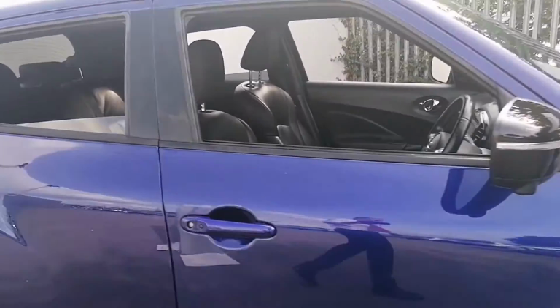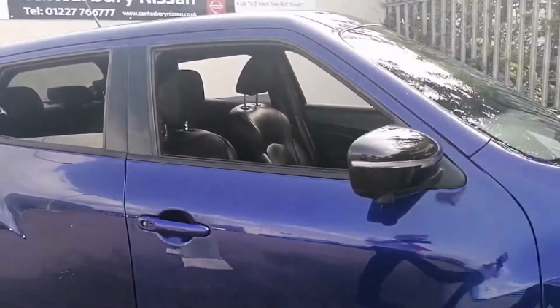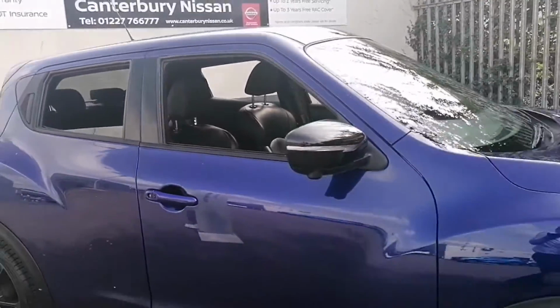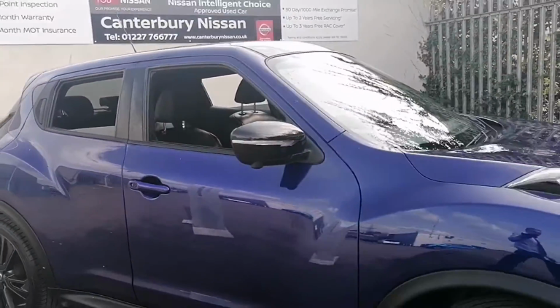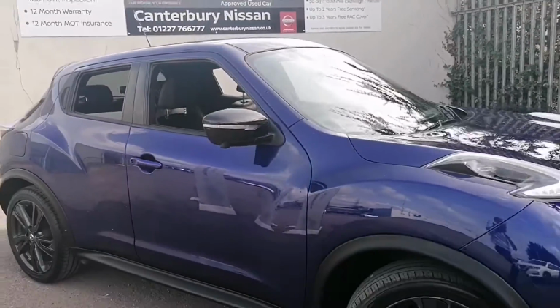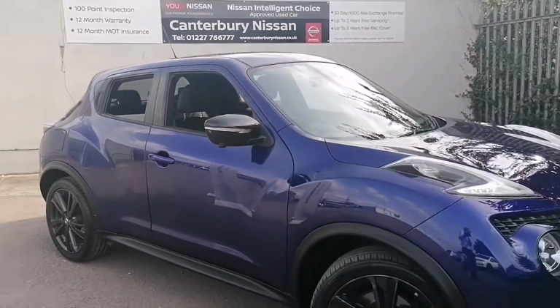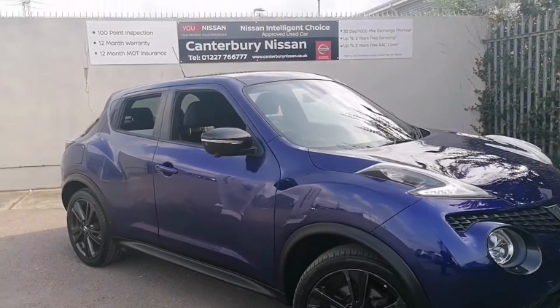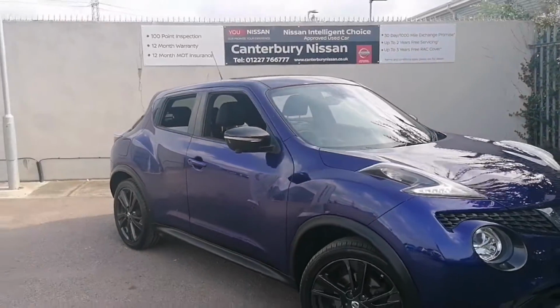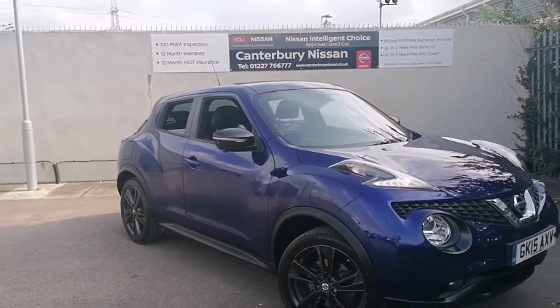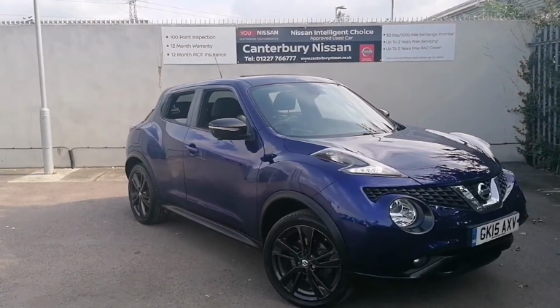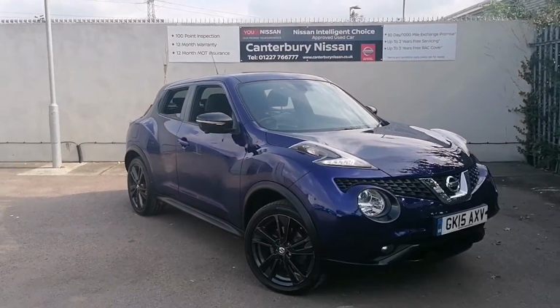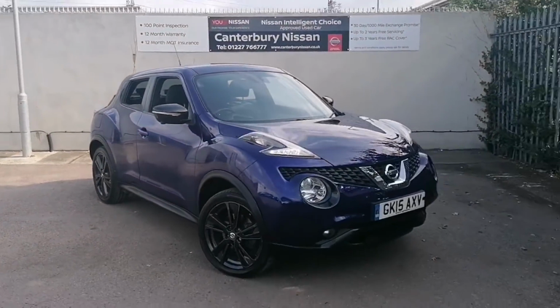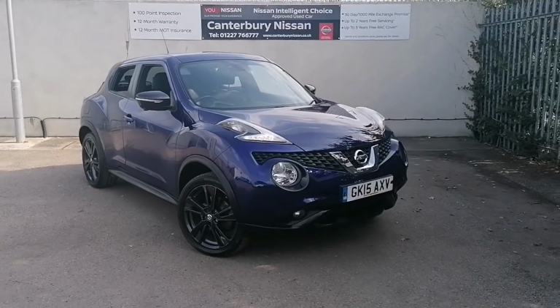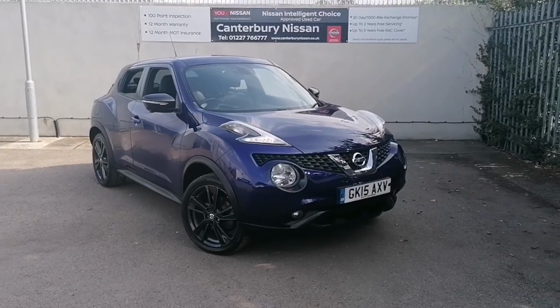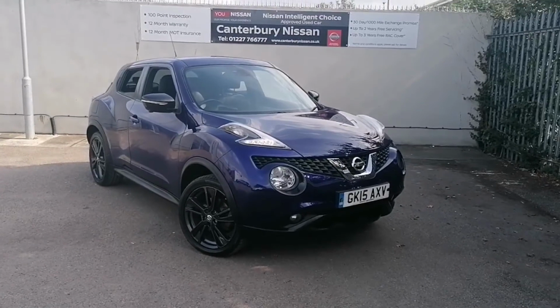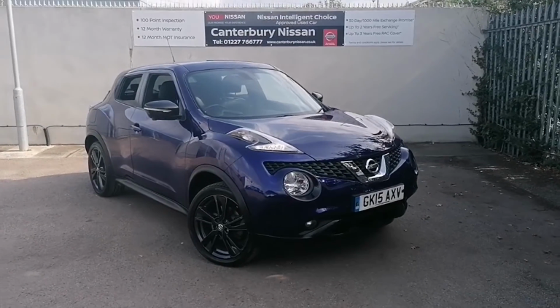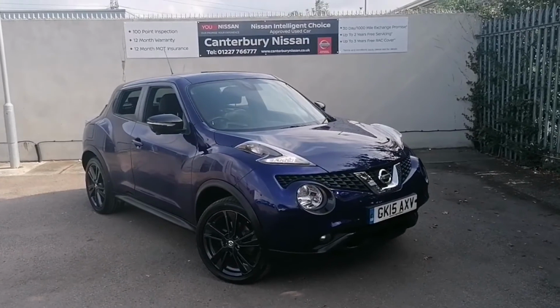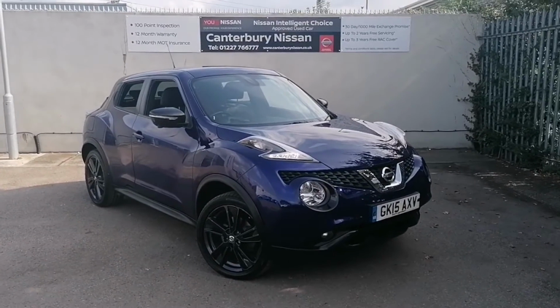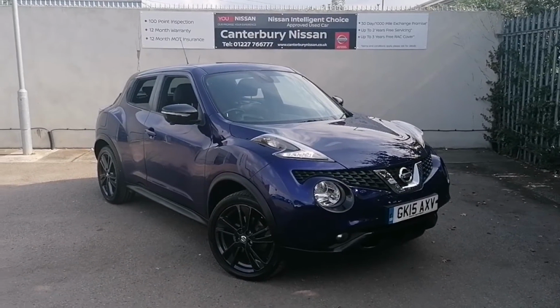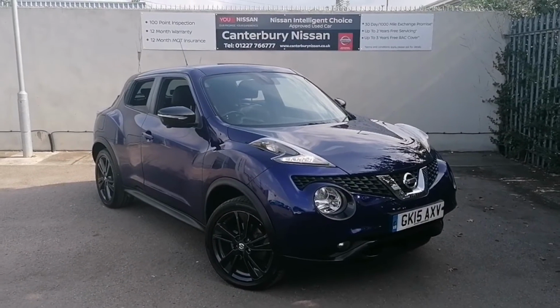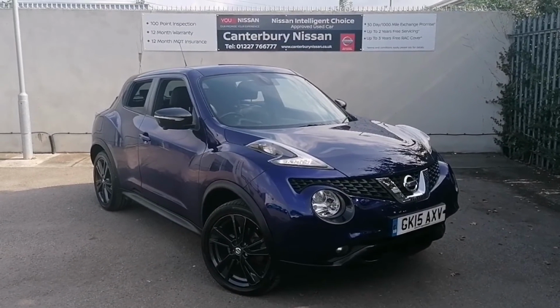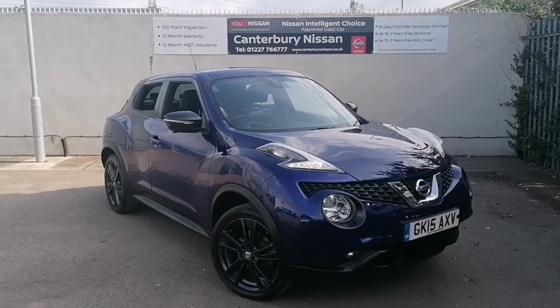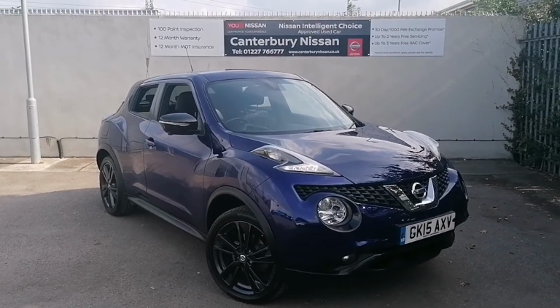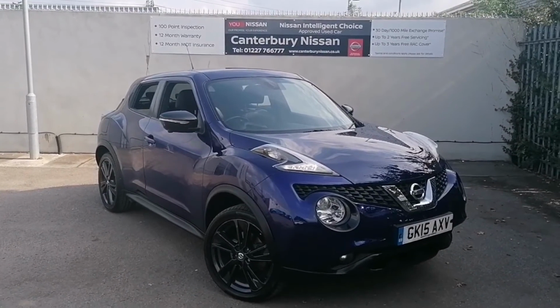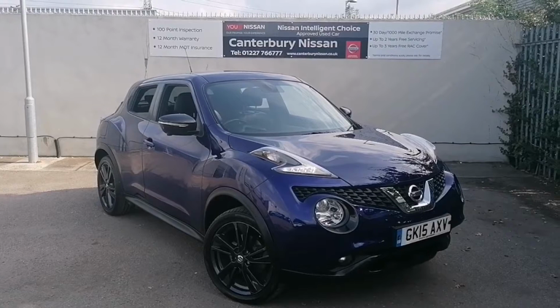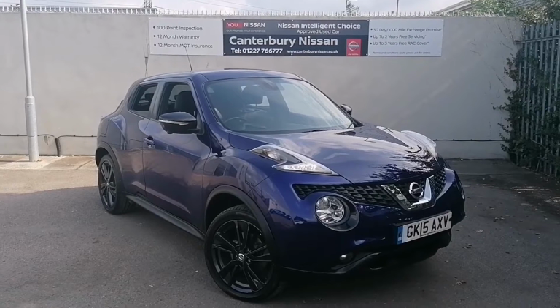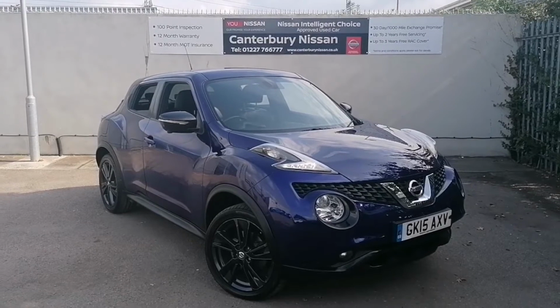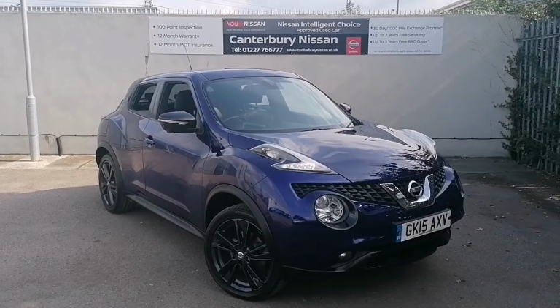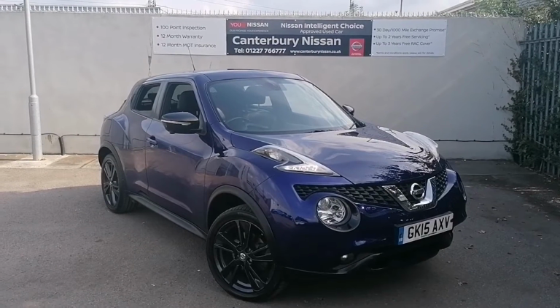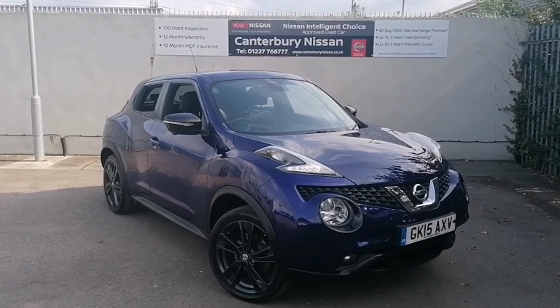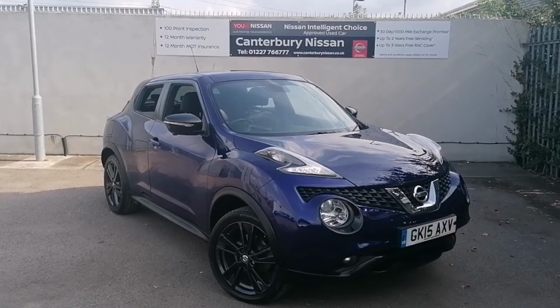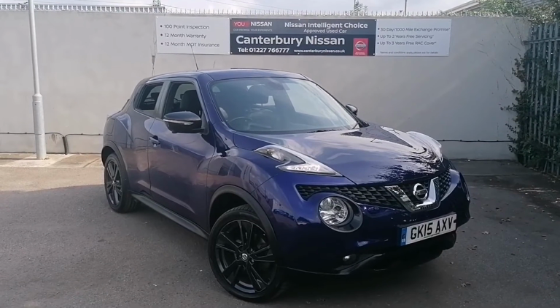Thank you for watching our walk around video of this four-wheel drive Juke we have in stock here at Canterbury Nissan. If this car takes your fancy, give us a call on 01227 766 777 and we will be more than happy to help. Thank you for your time.